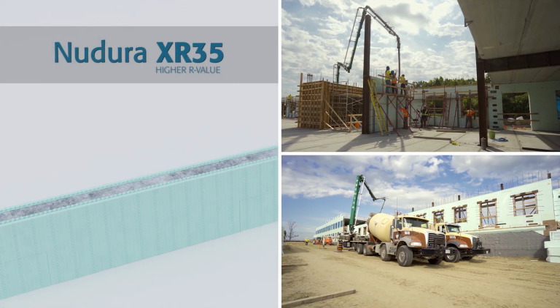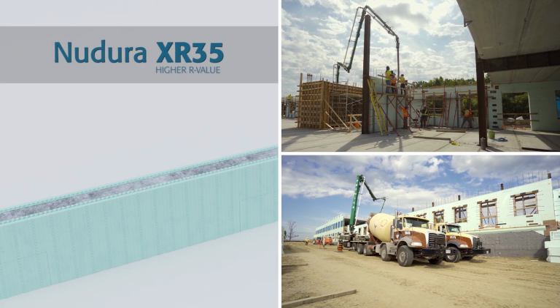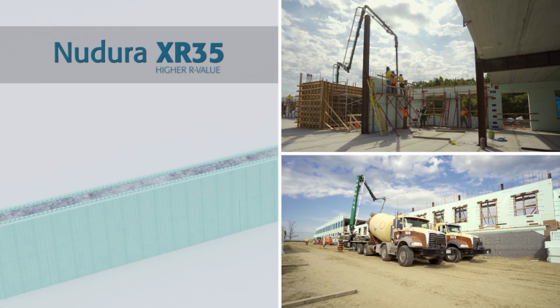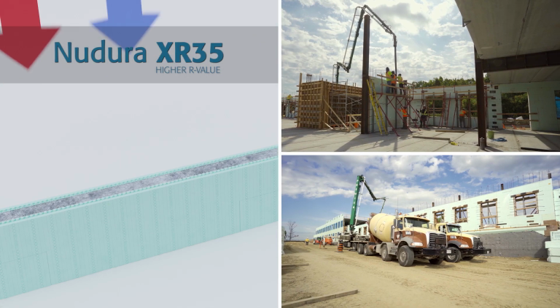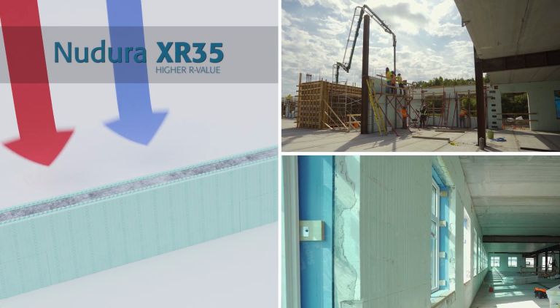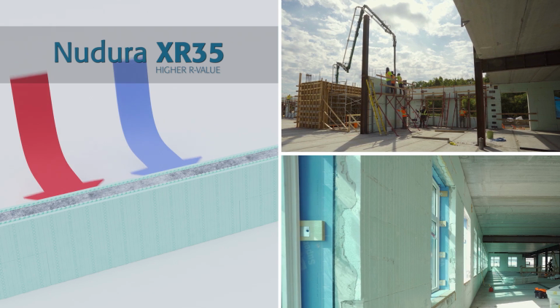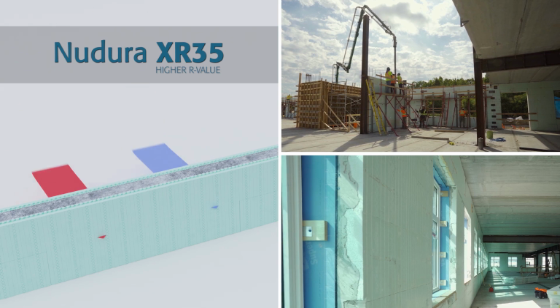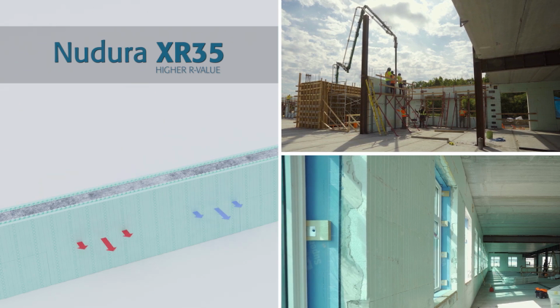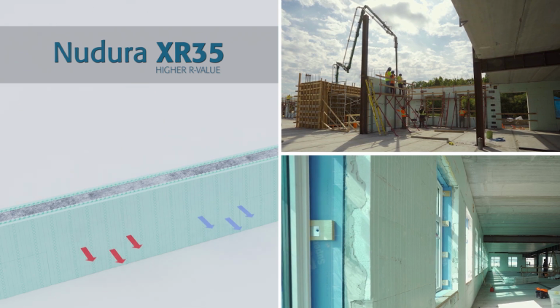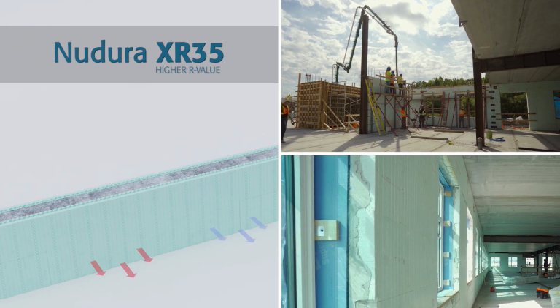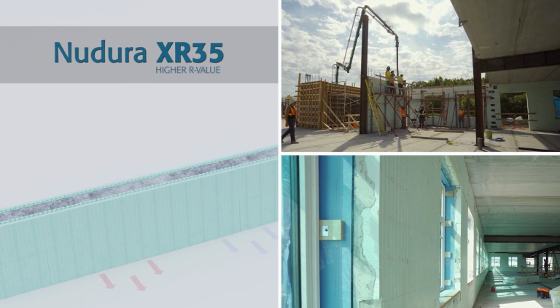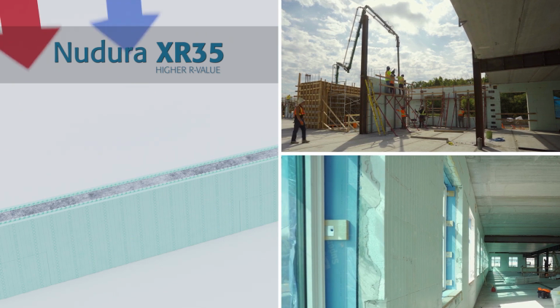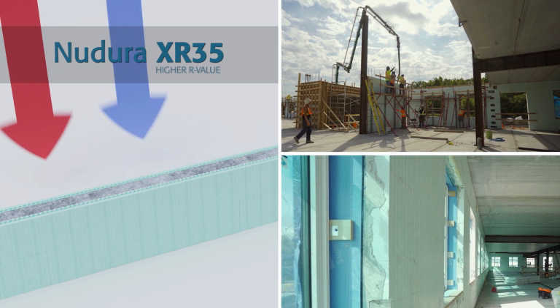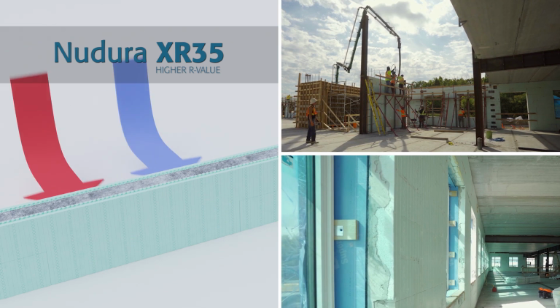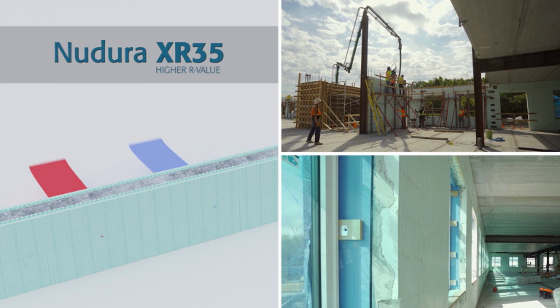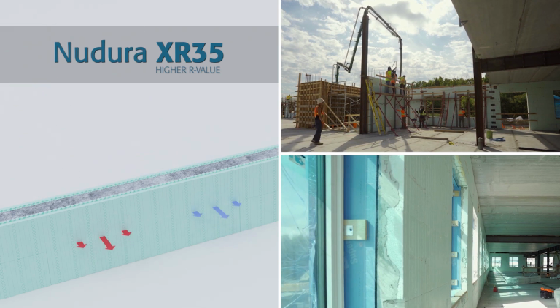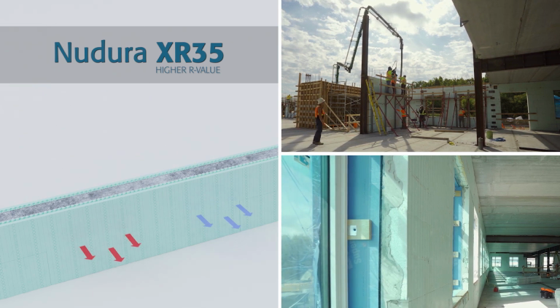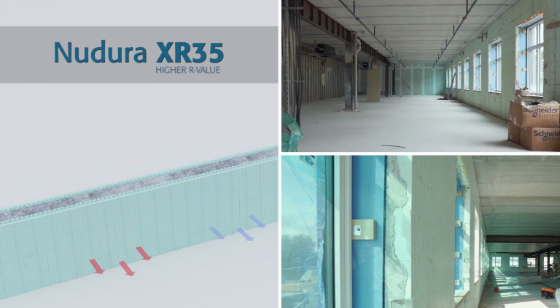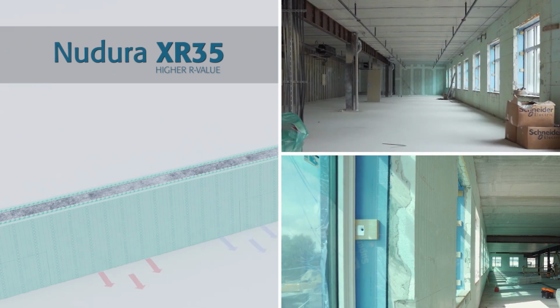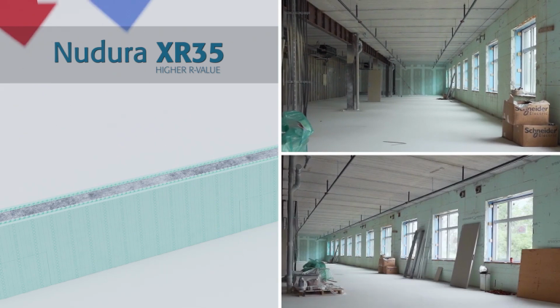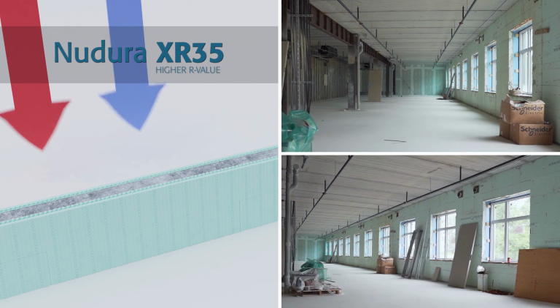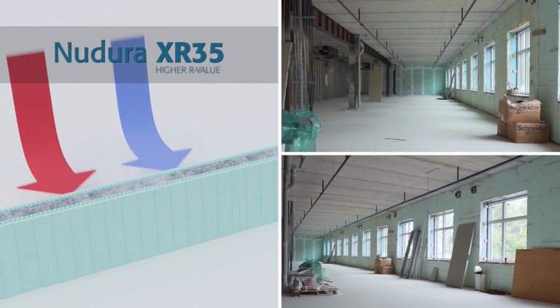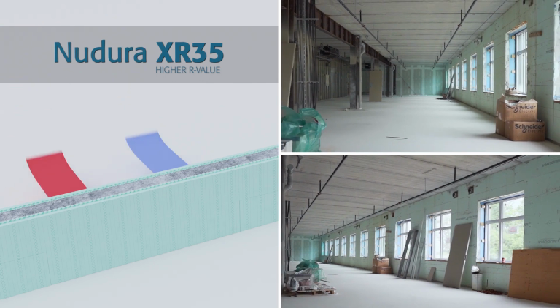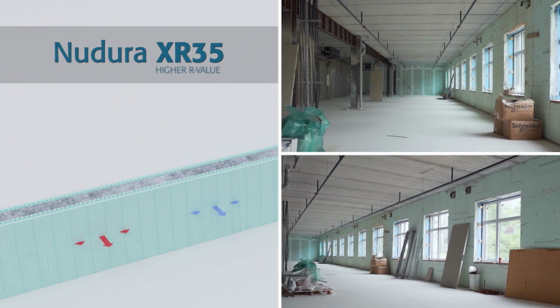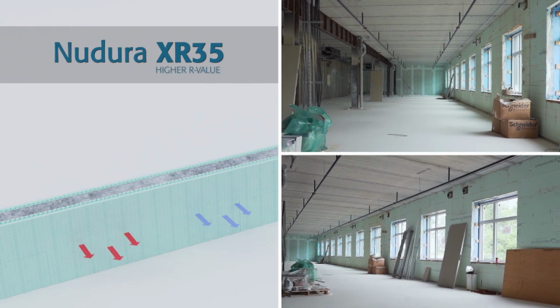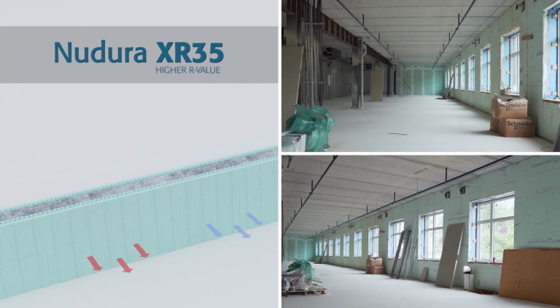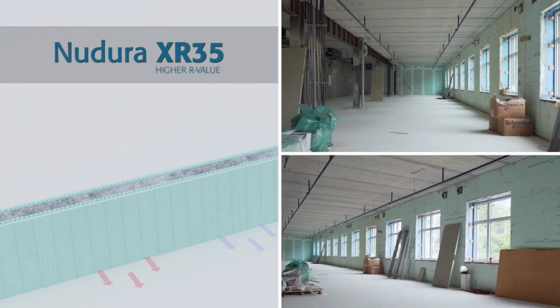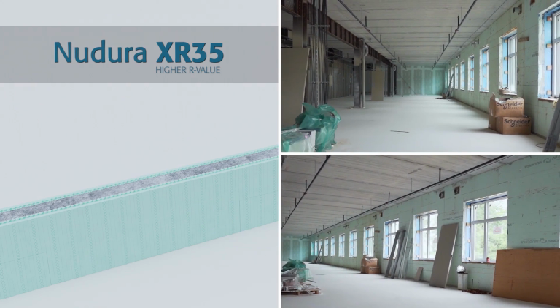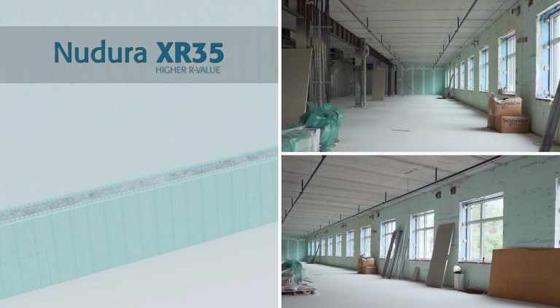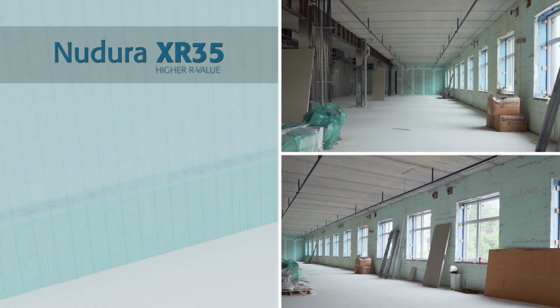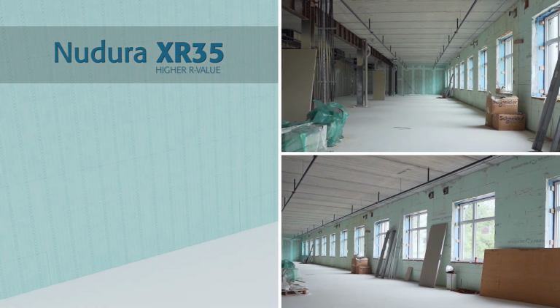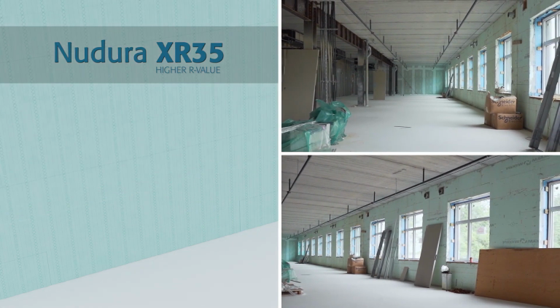ICF provides us with a great tool to achieve thermal resistance, particularly with the new super block that Nudura is supplying to us. We expect to almost completely reduce any thermal transfer whatsoever.